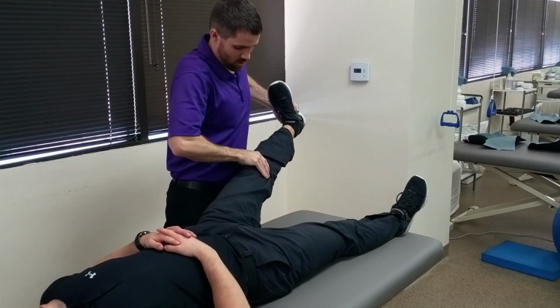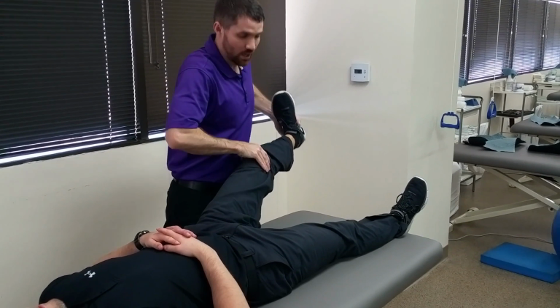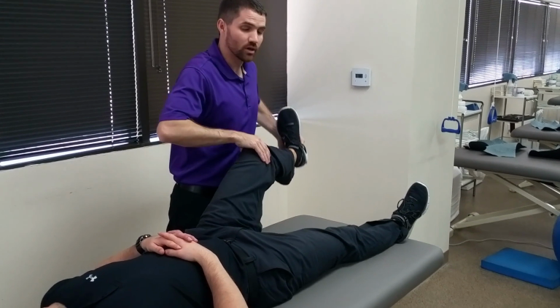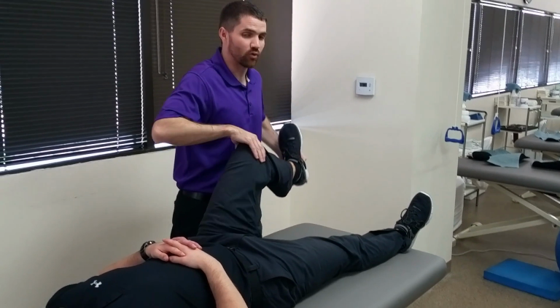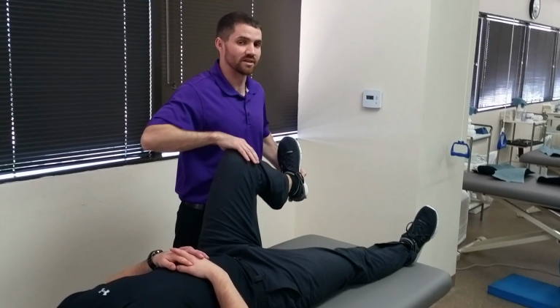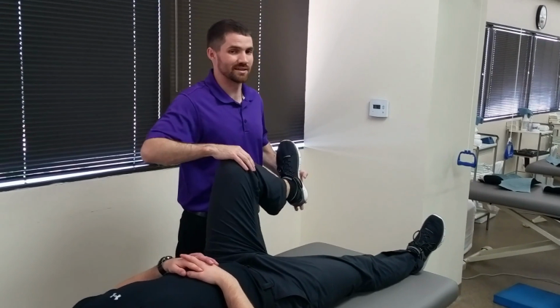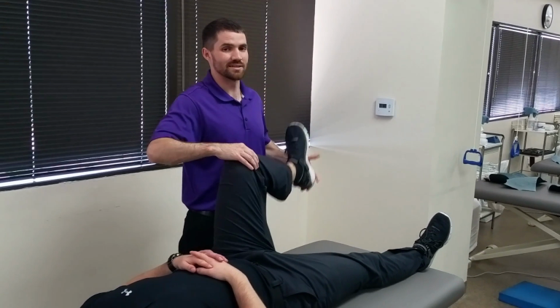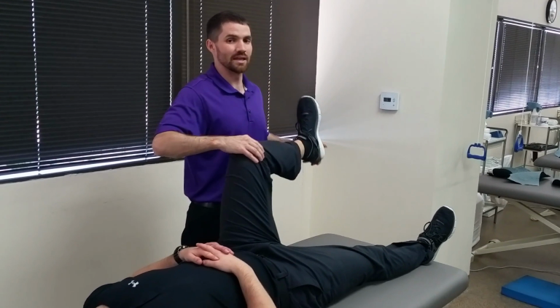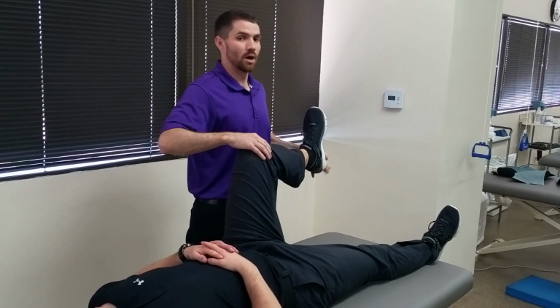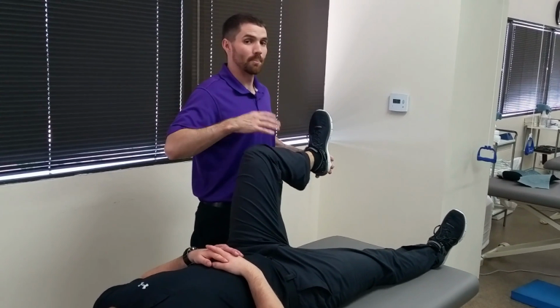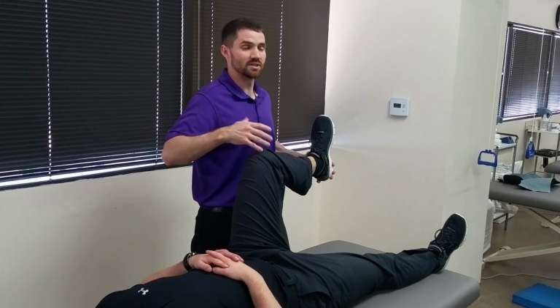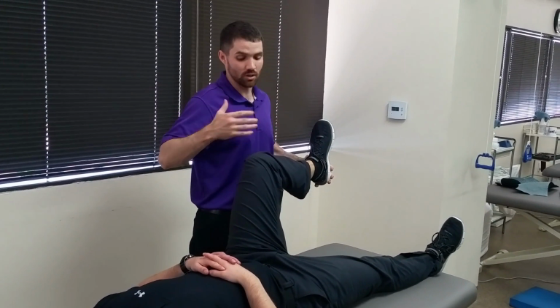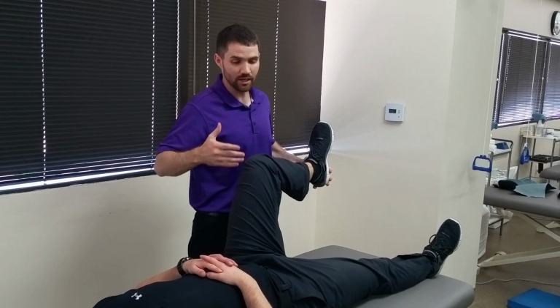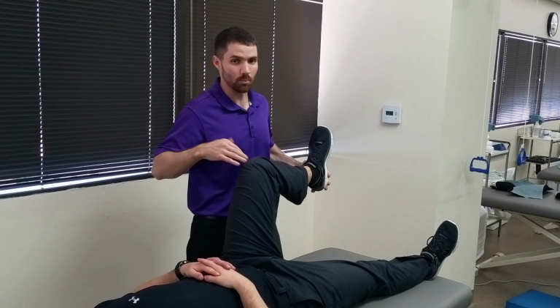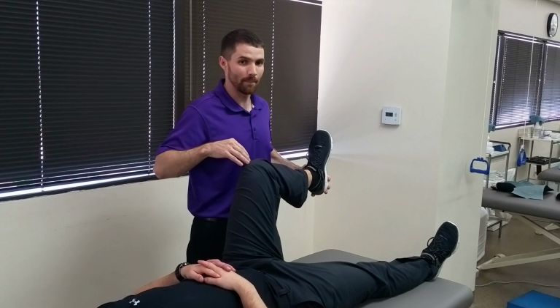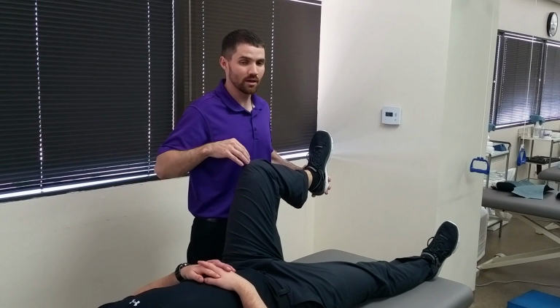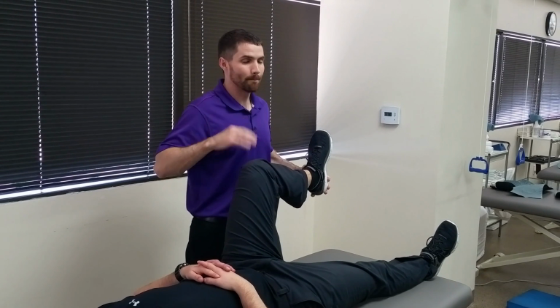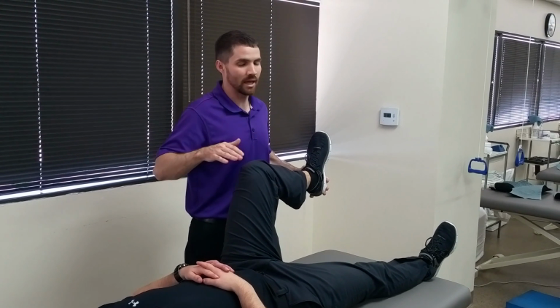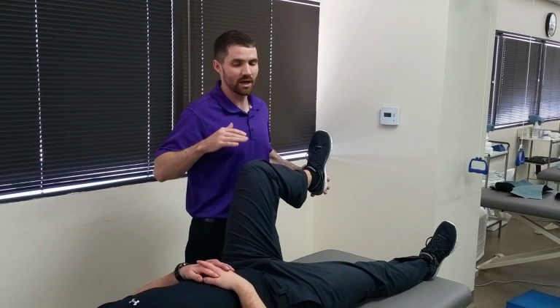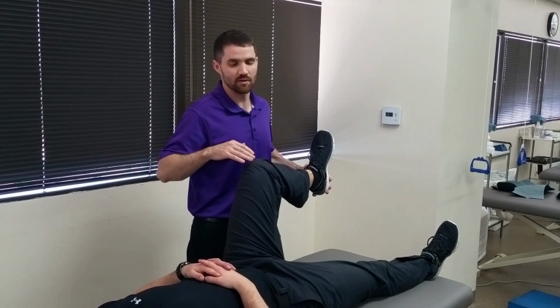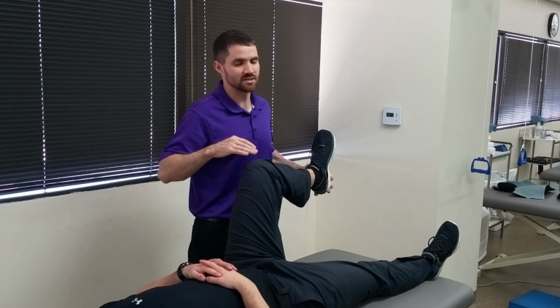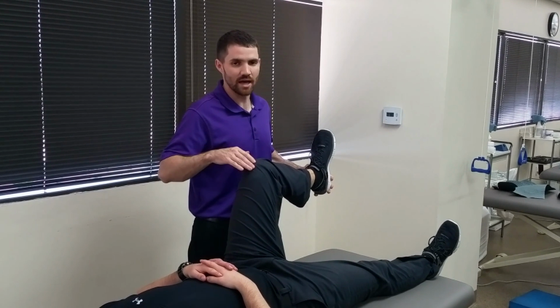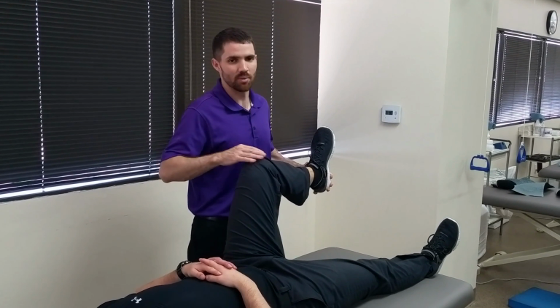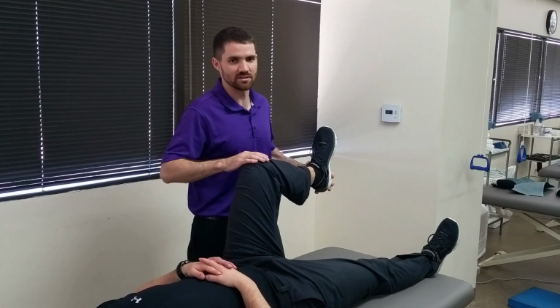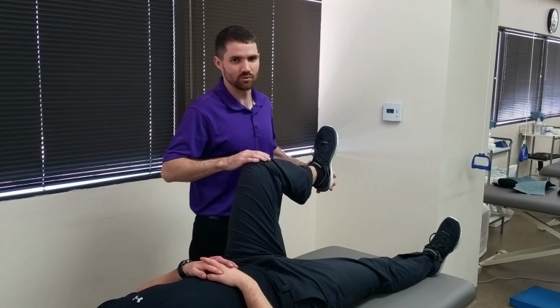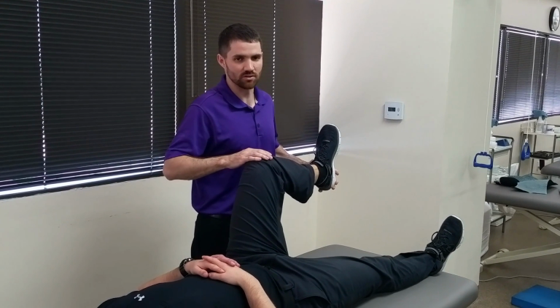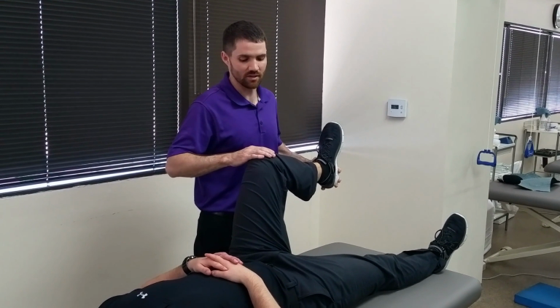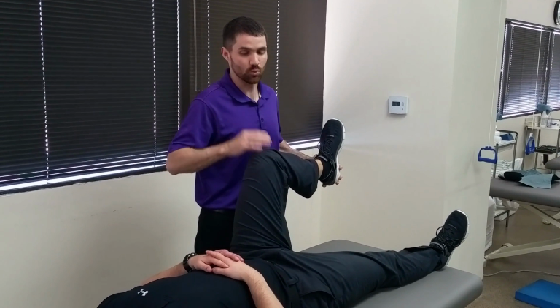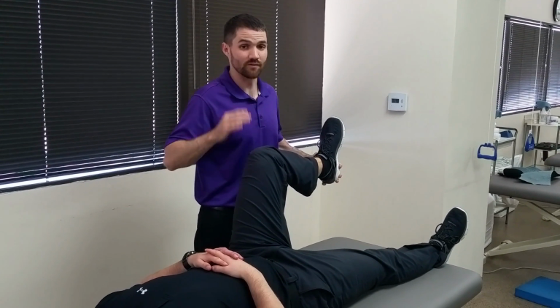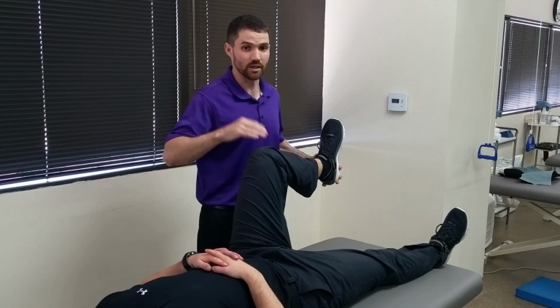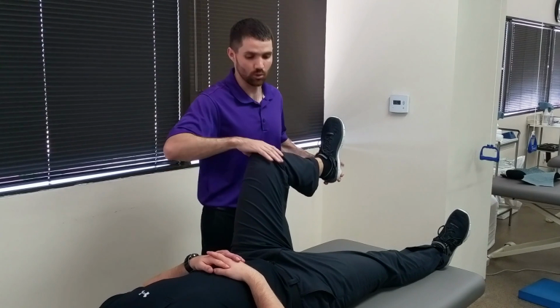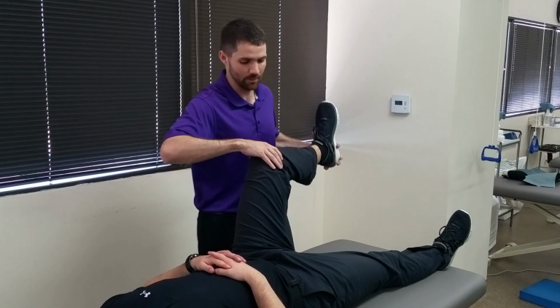What I'm looking for with this is any potential clicking or popping. Pain by itself is not a positive result of the test — we're looking for clicking or popping.